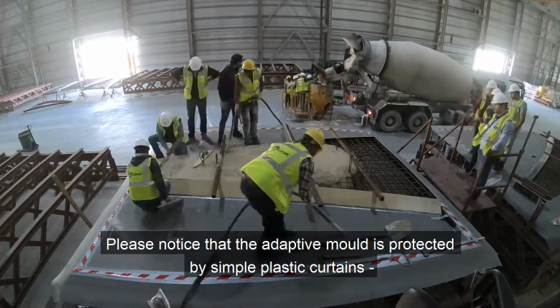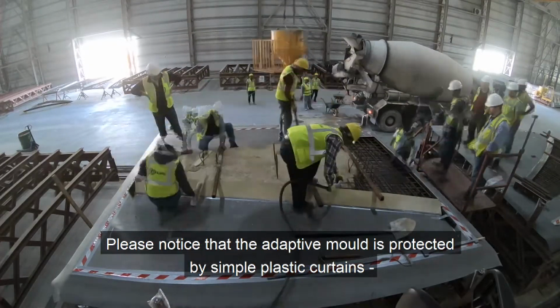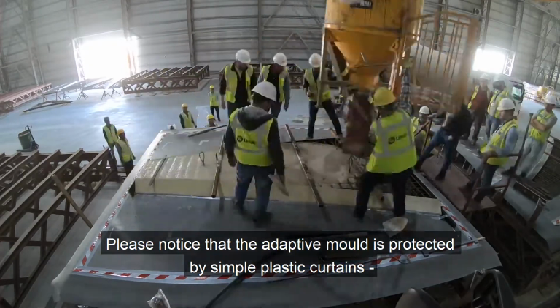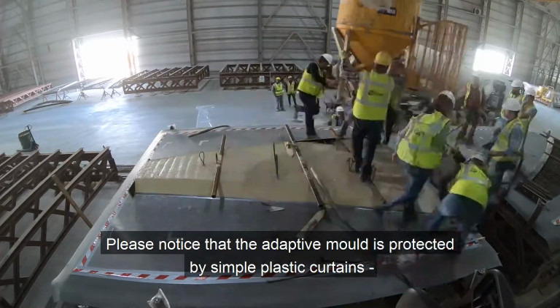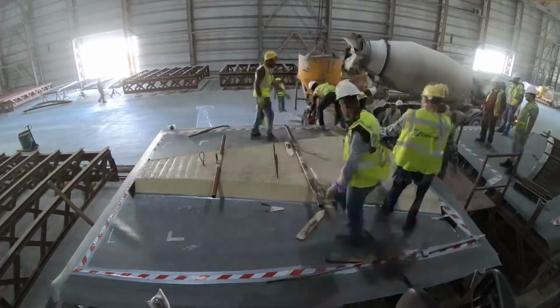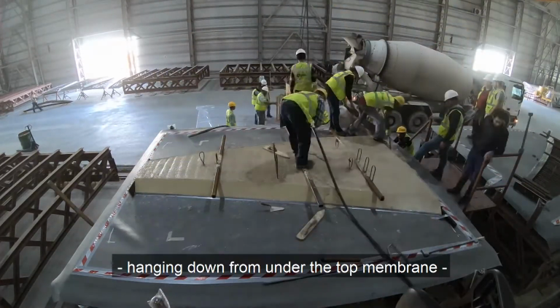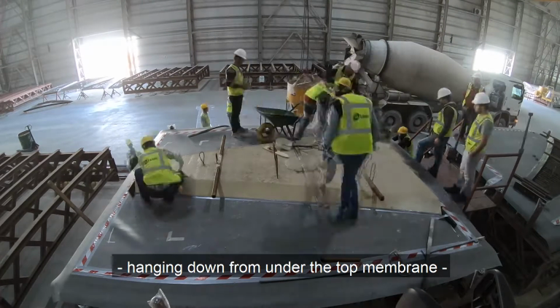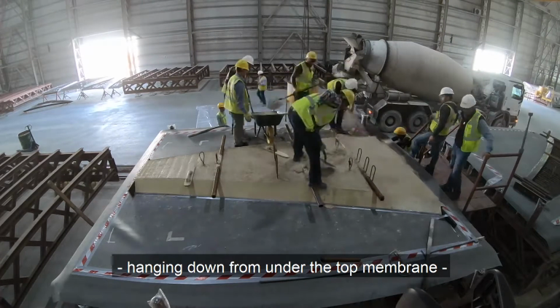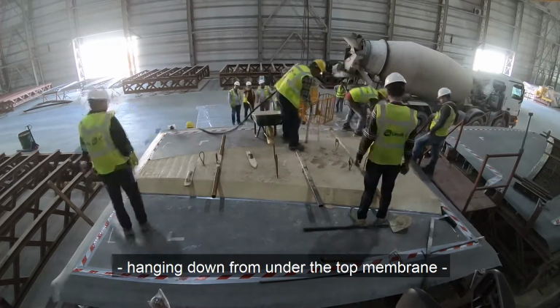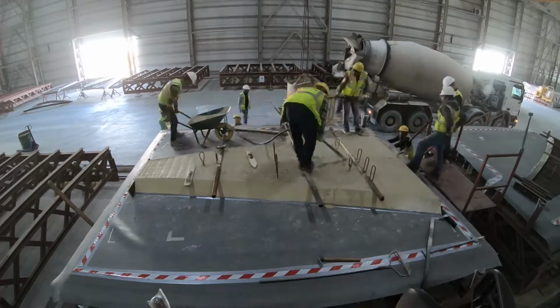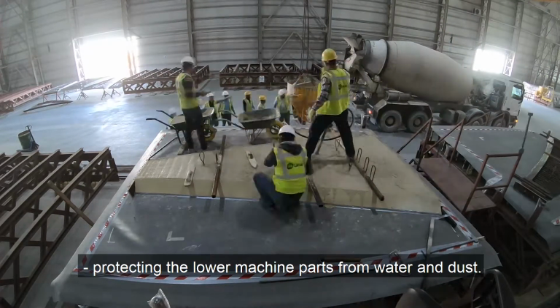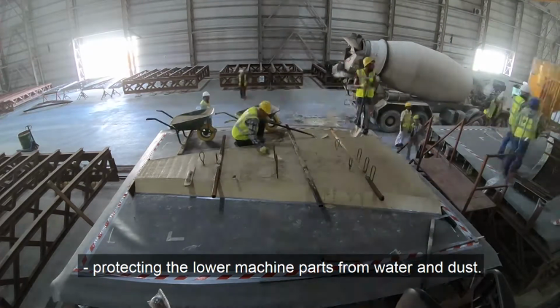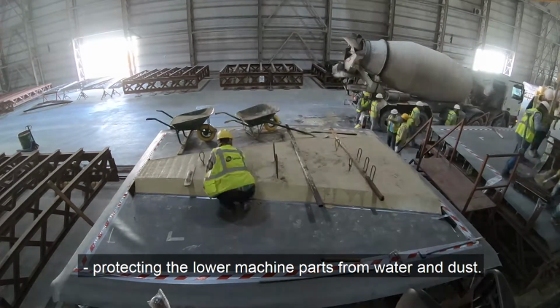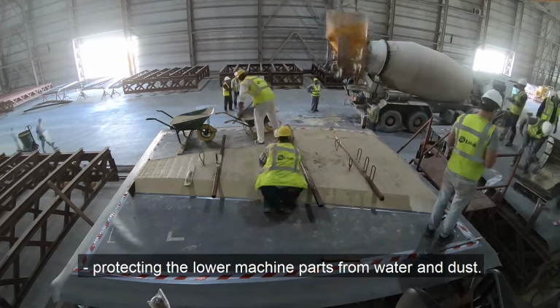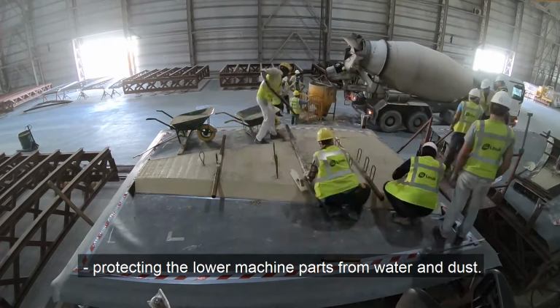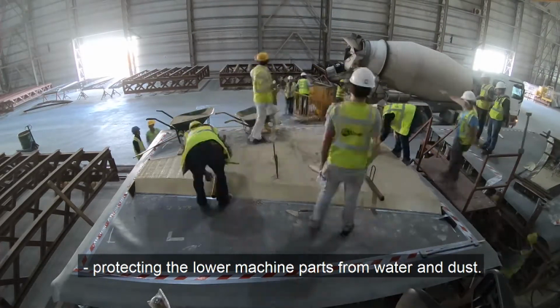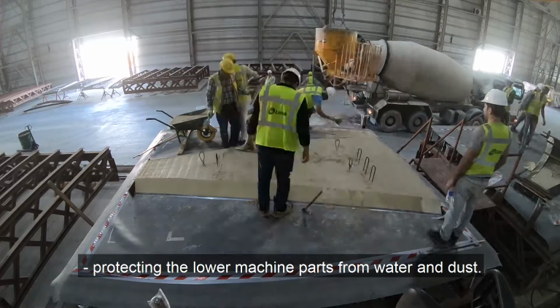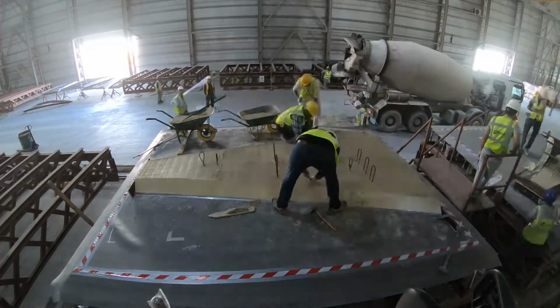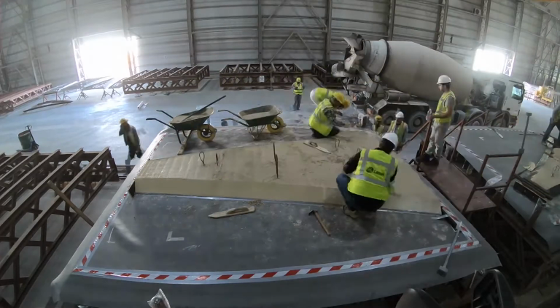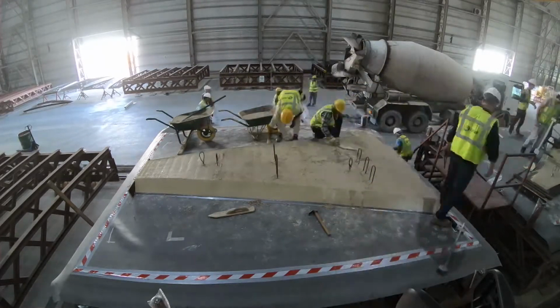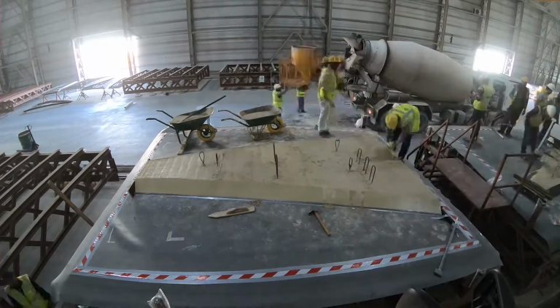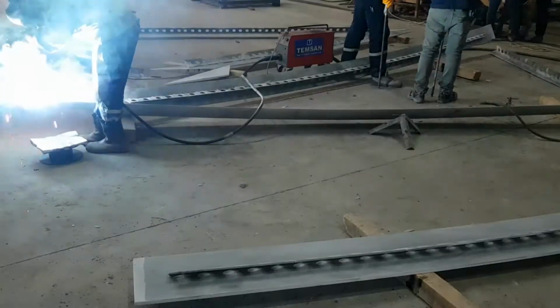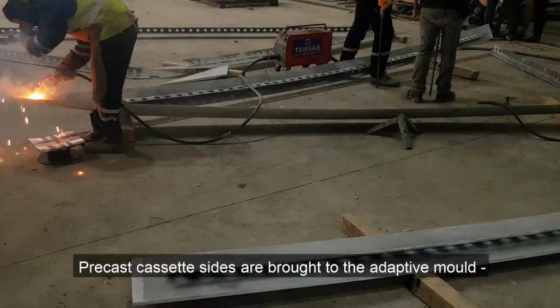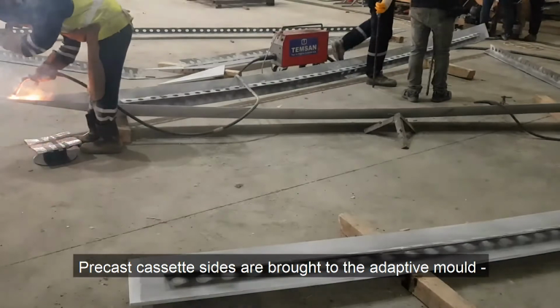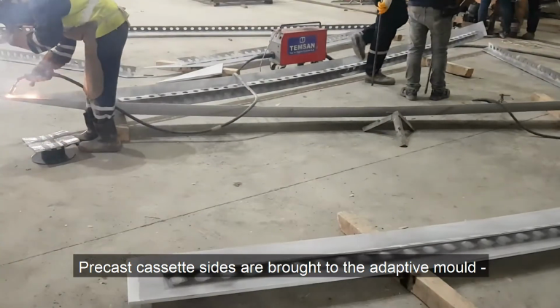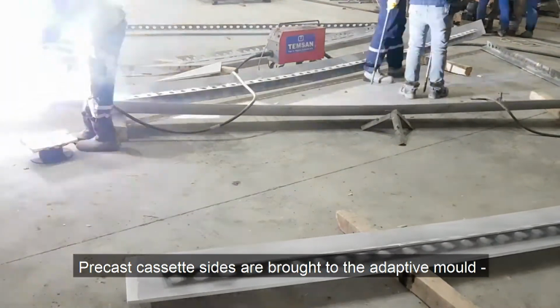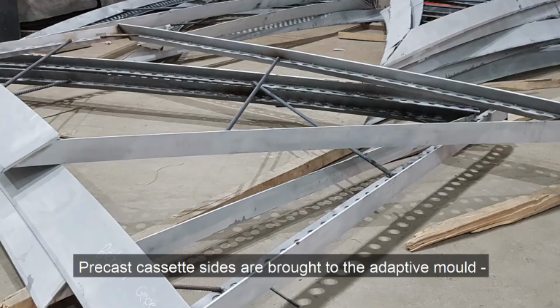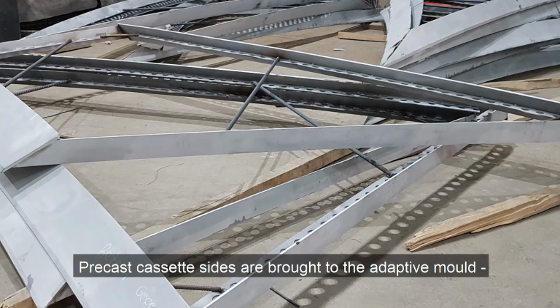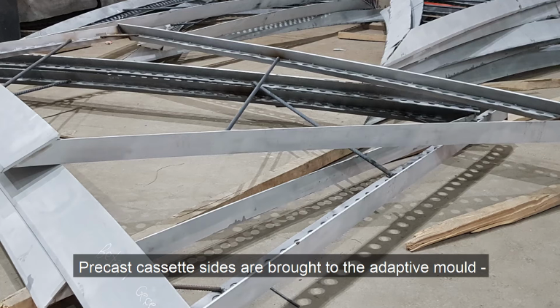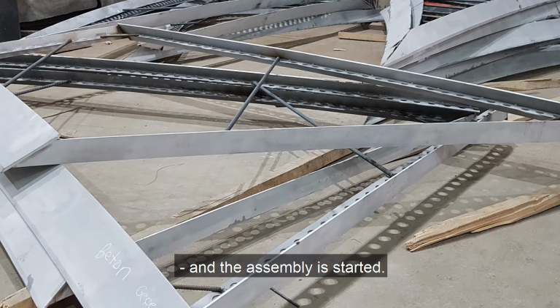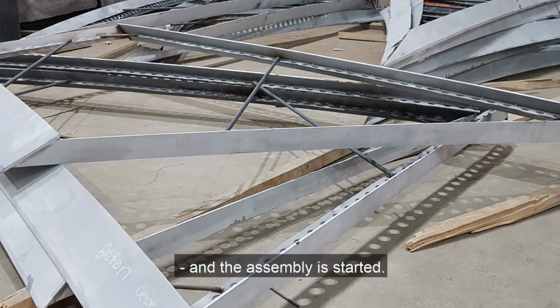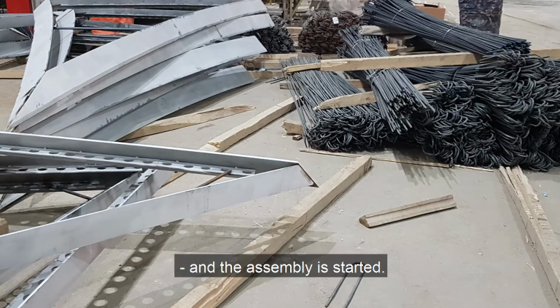The adaptive mold is protected by simple plastic curtains hanging down from under the top membrane, protecting the lower machine parts from water and dust. Precast cassette sides are brought to the adaptive mold and assembly is started.